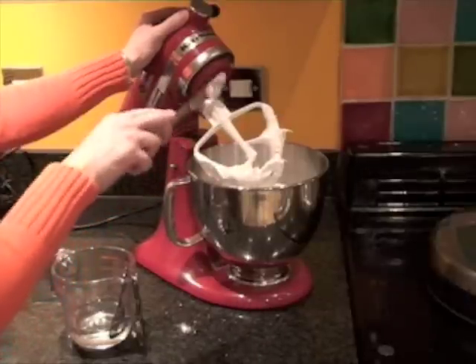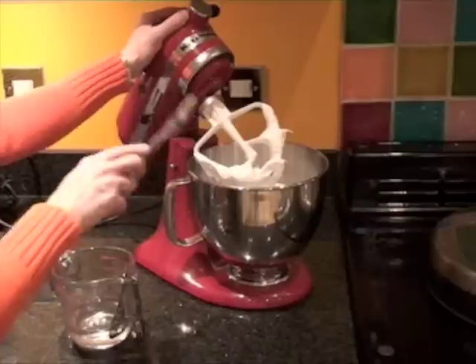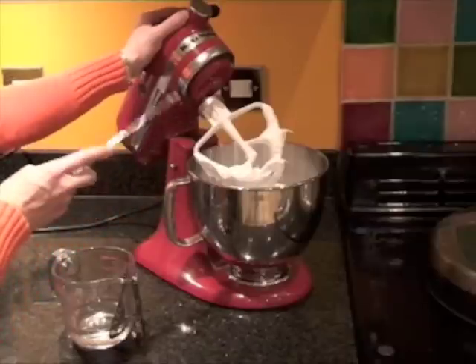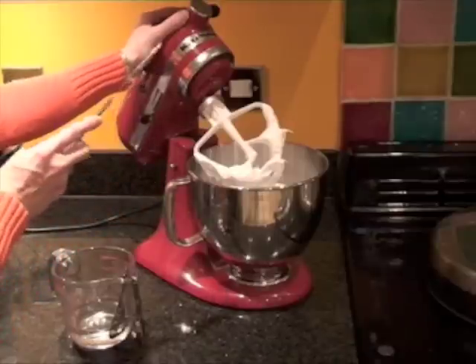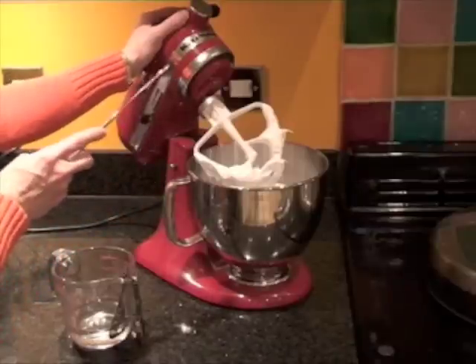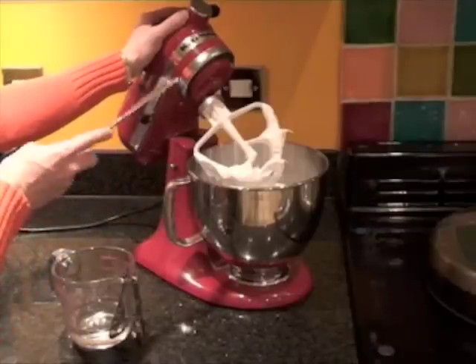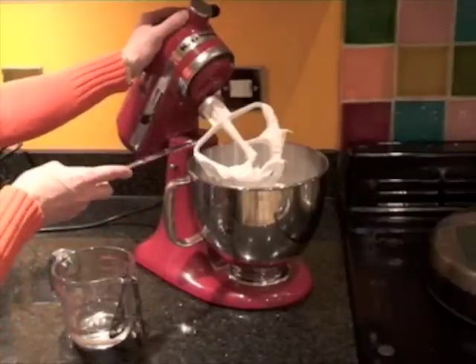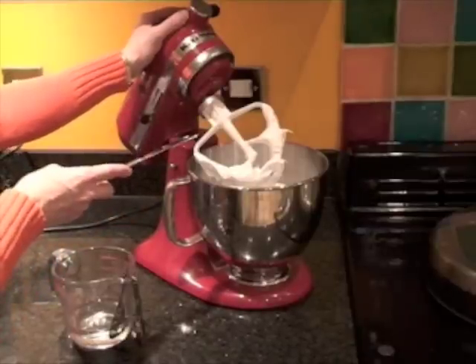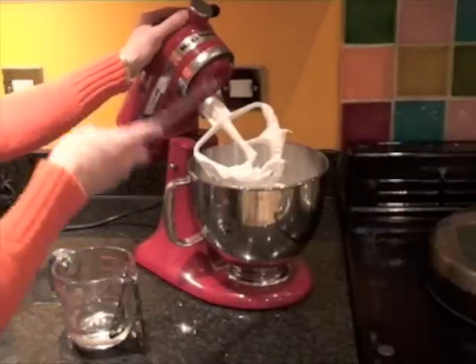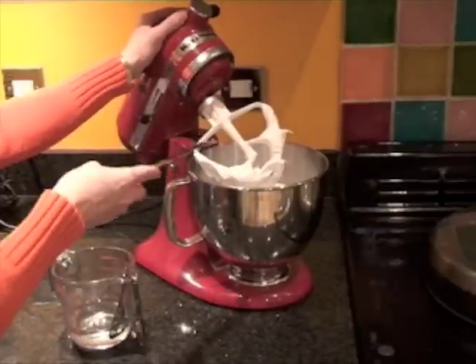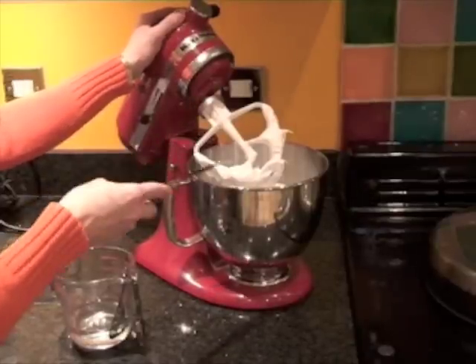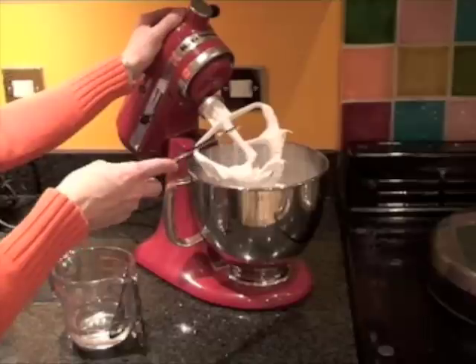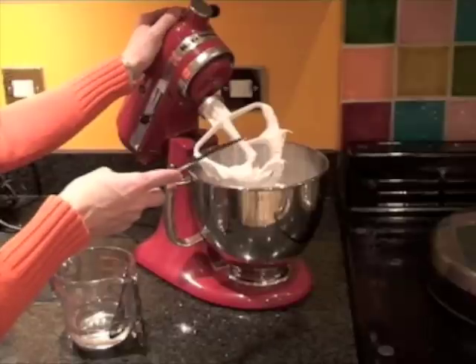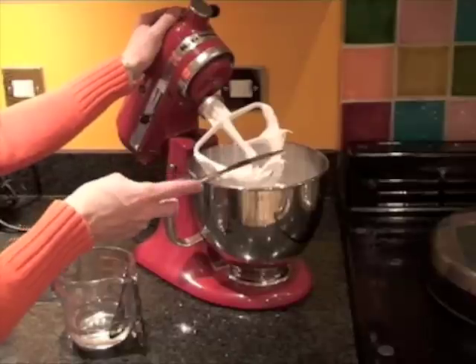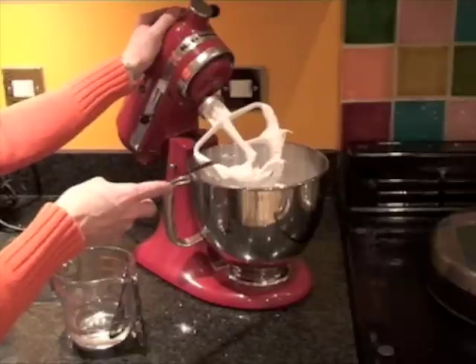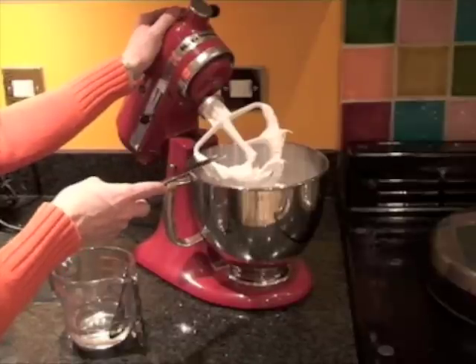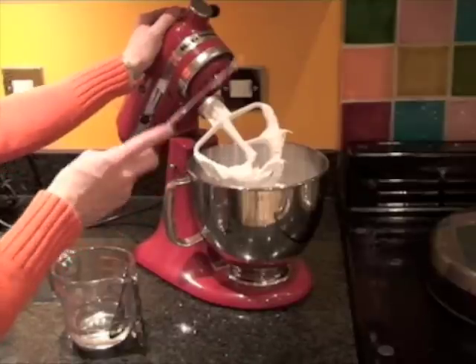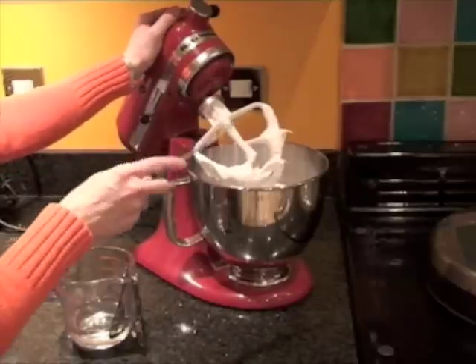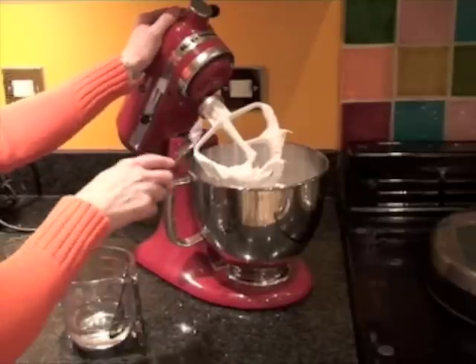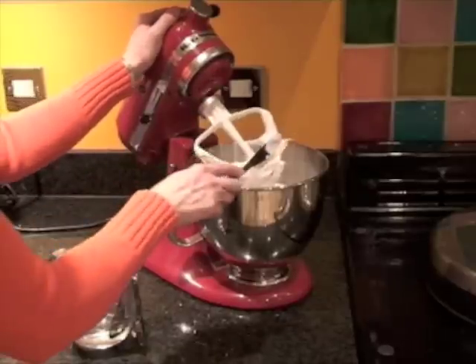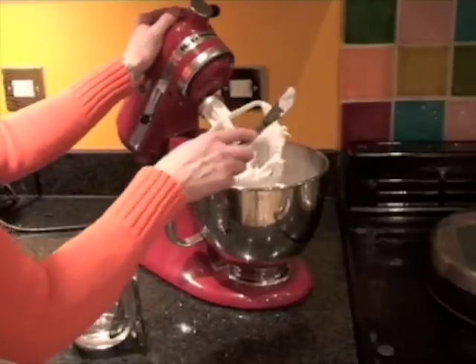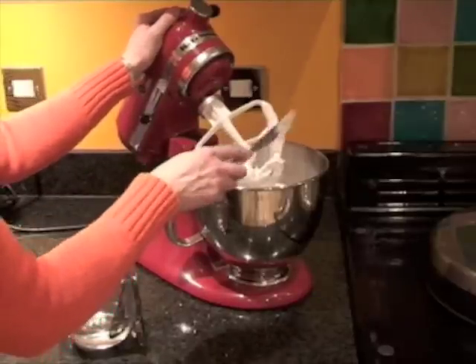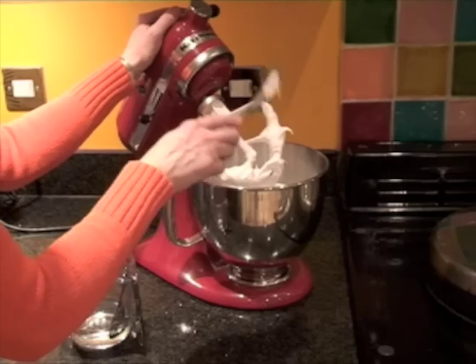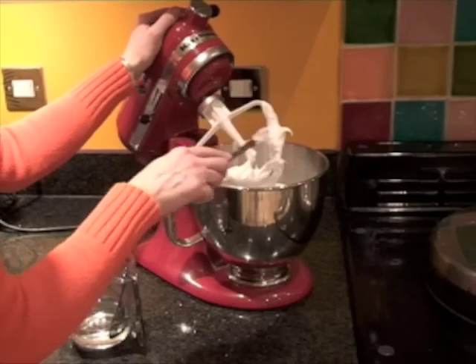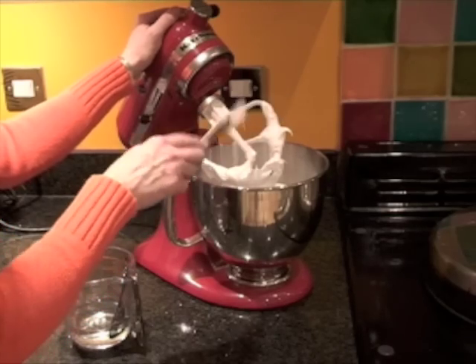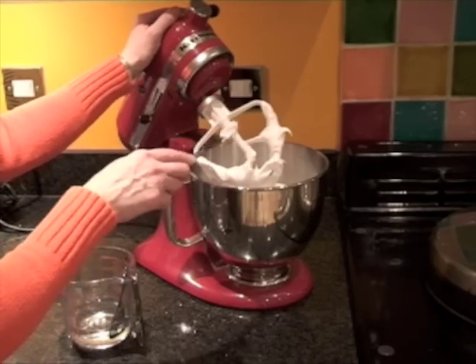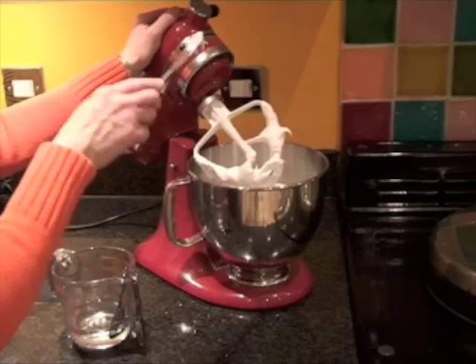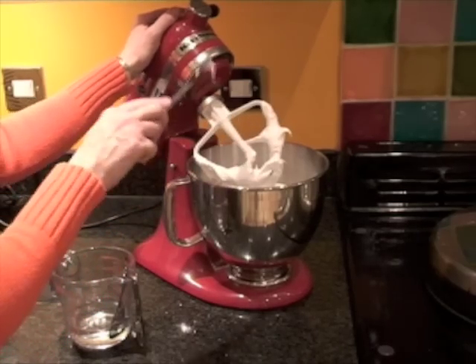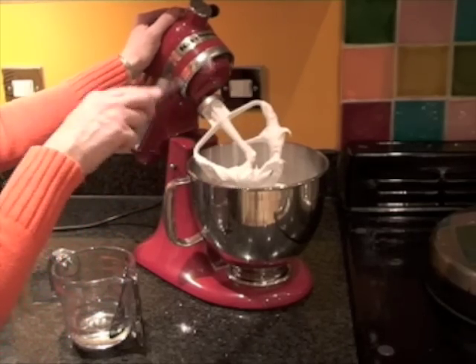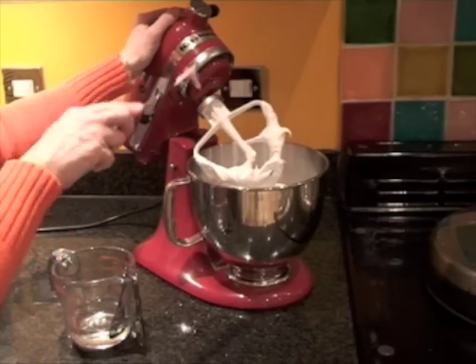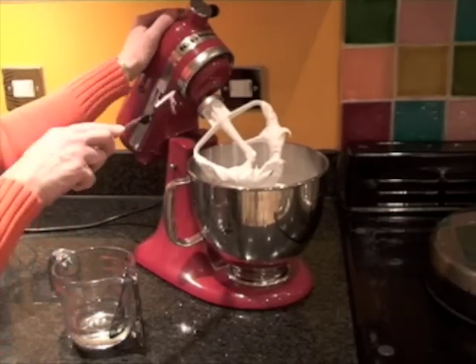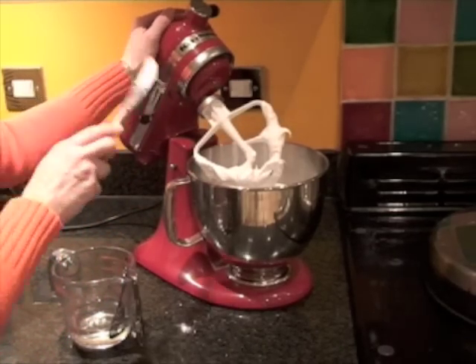If you're mixing royal icing using a hand mixer it will take longer — around about ten minutes rather than five. Once it's at that stage you can put it in your piping bag and proceed to stick your gingerbread house together.